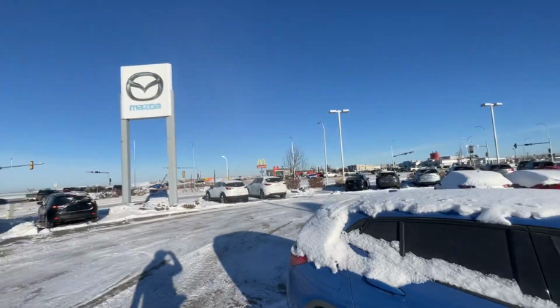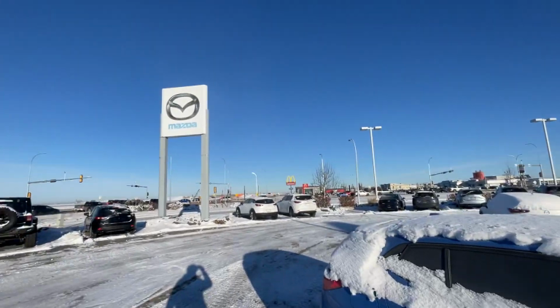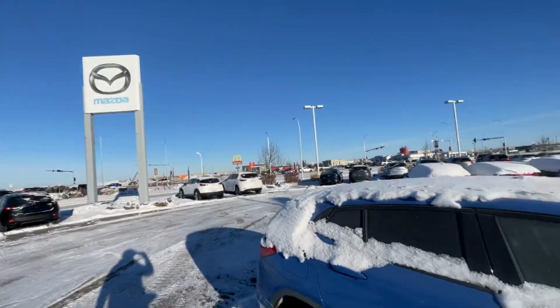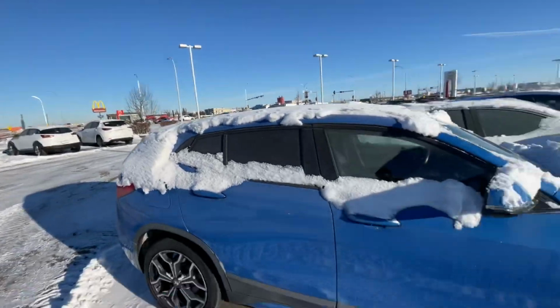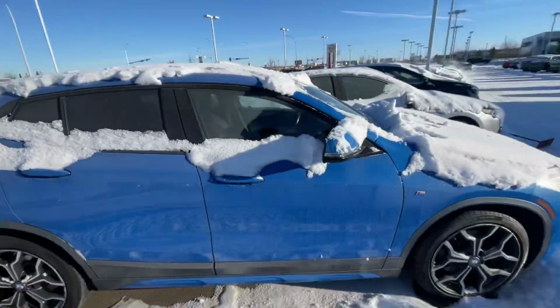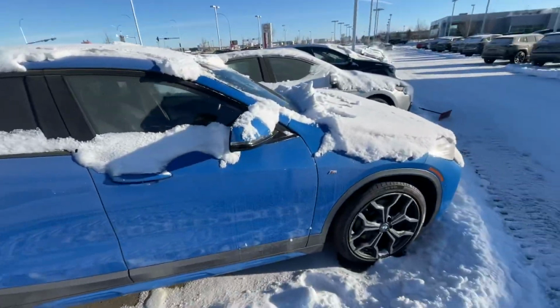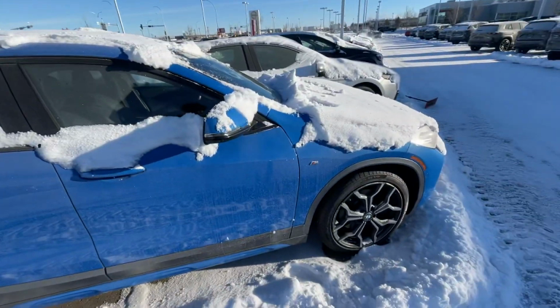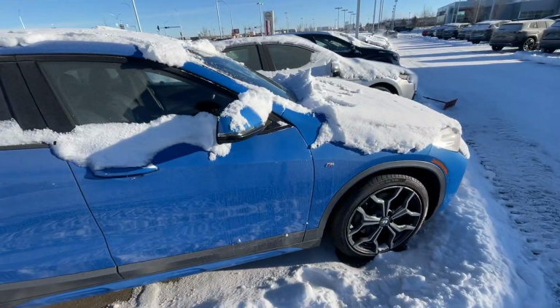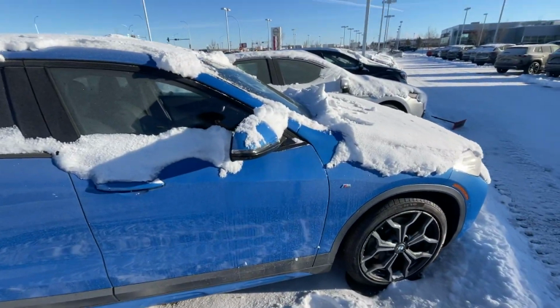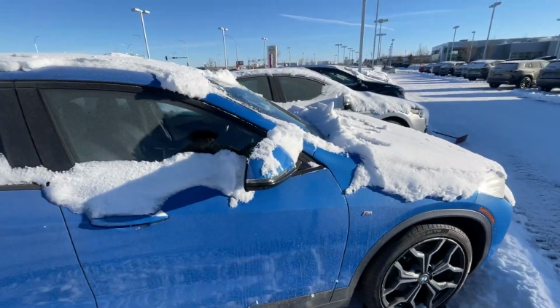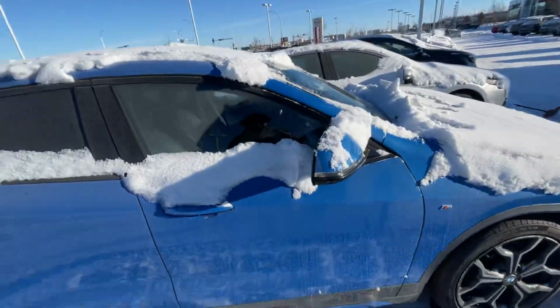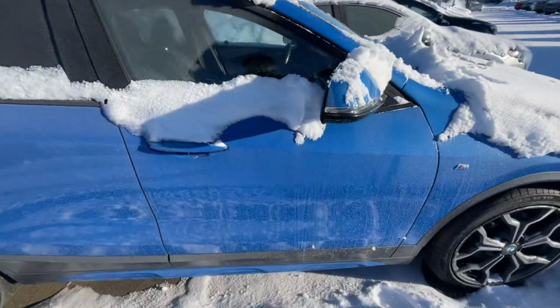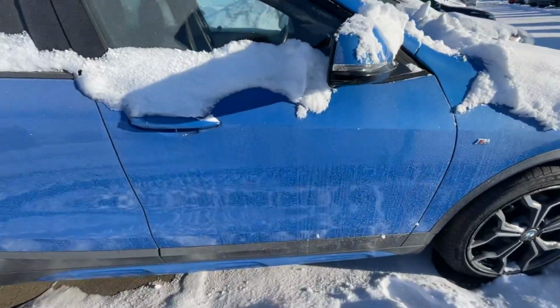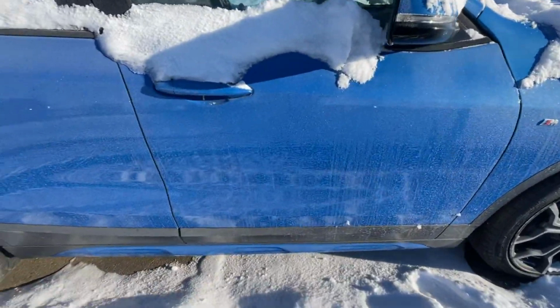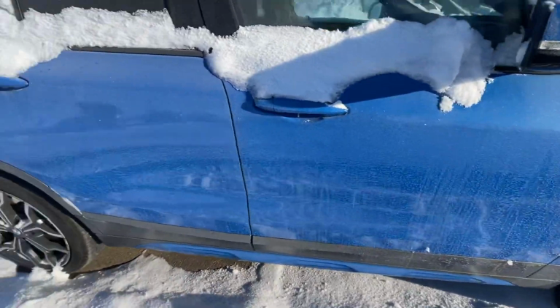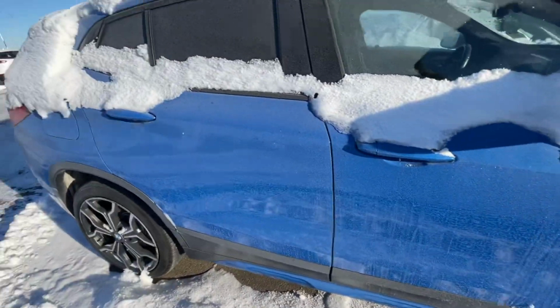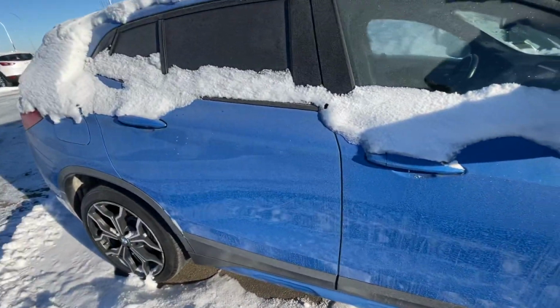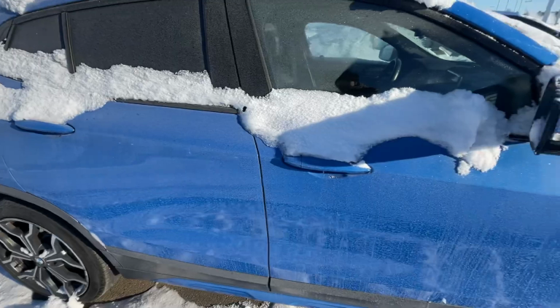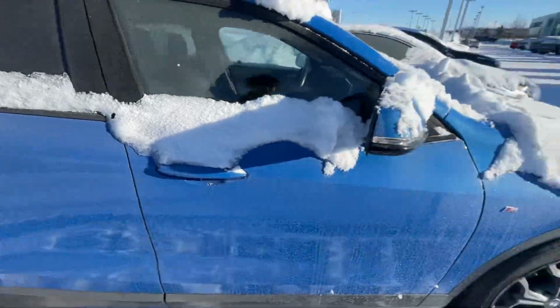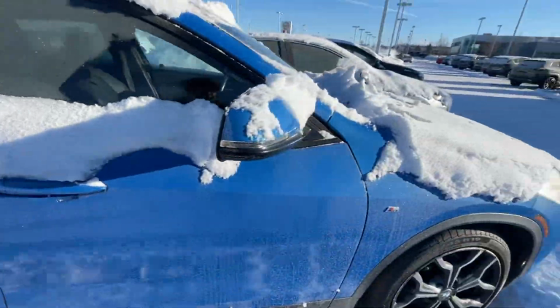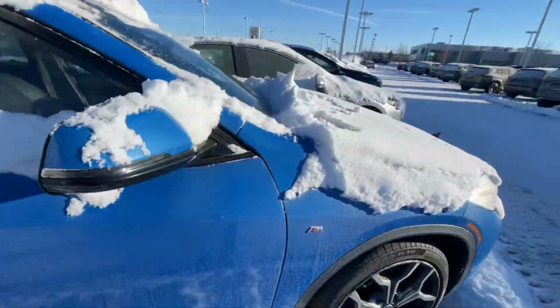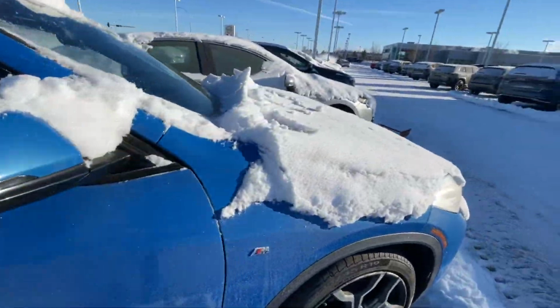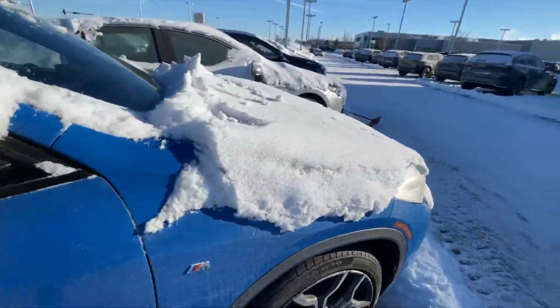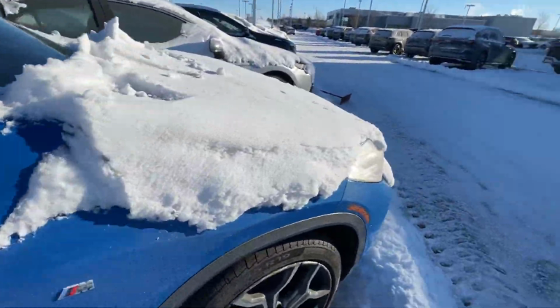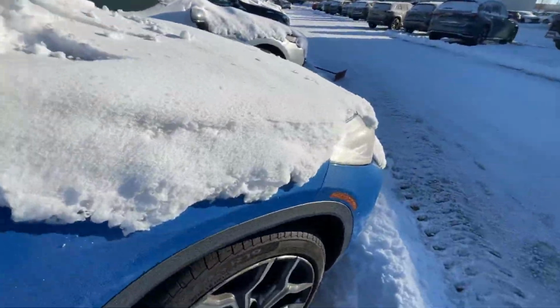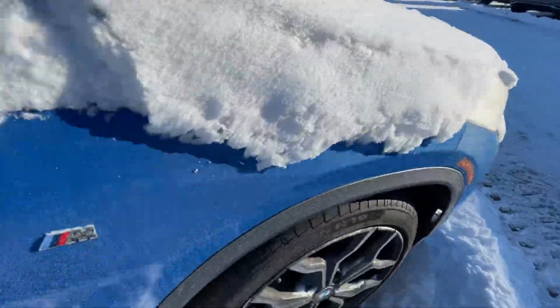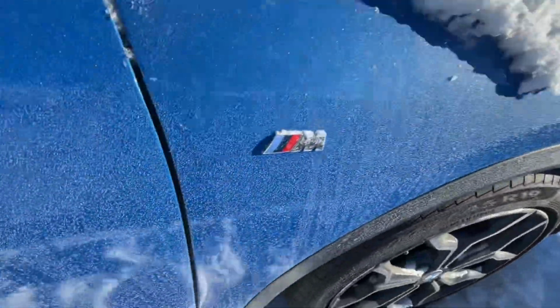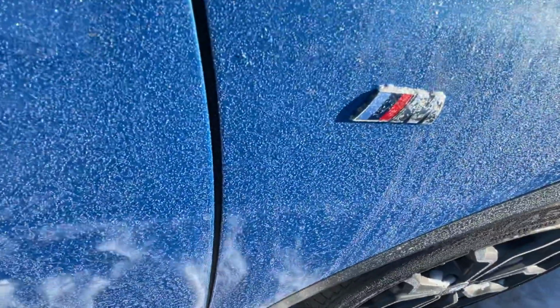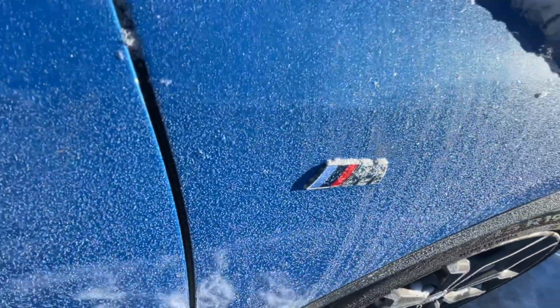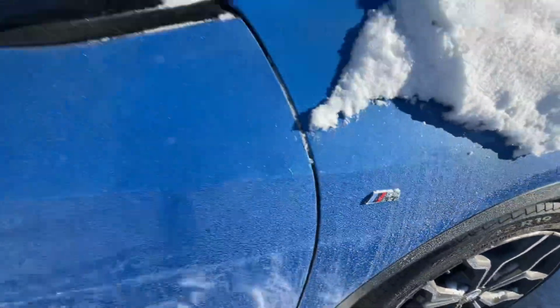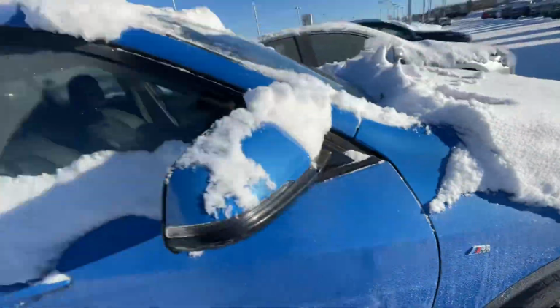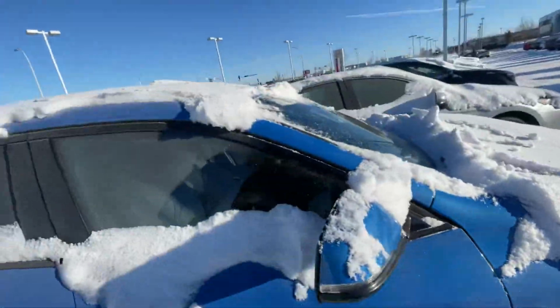We're just three minutes away from the Edmonton International Airport. Let's take a look at this together. You have your beautiful blue color on the X2. Look at that M badge right there.